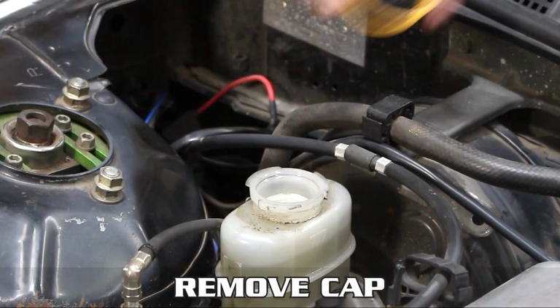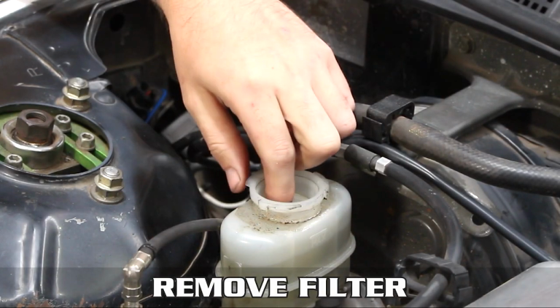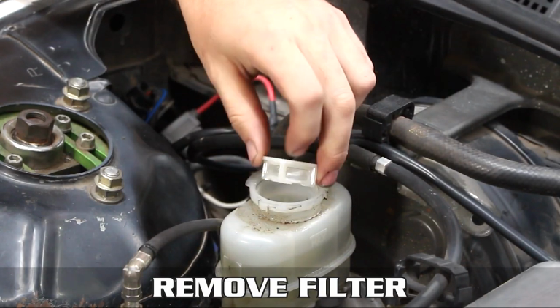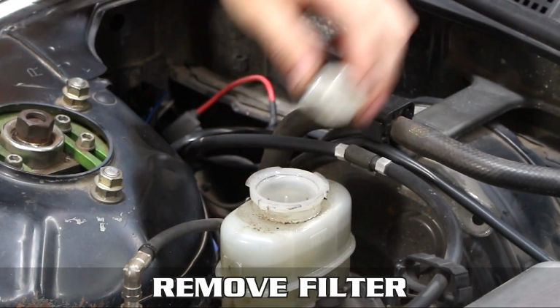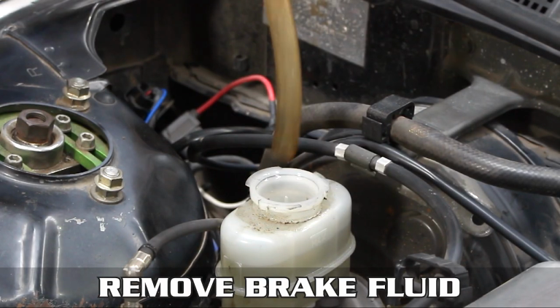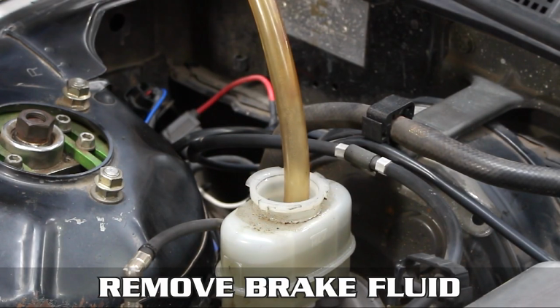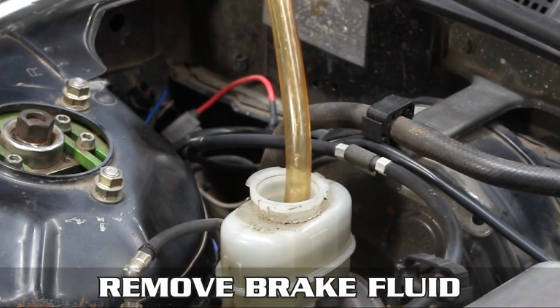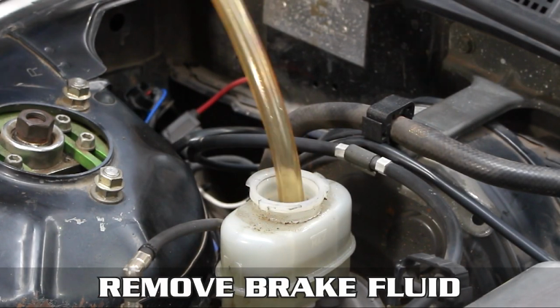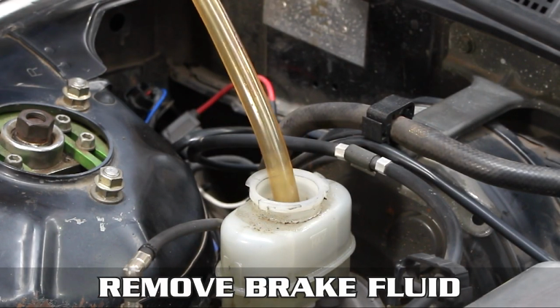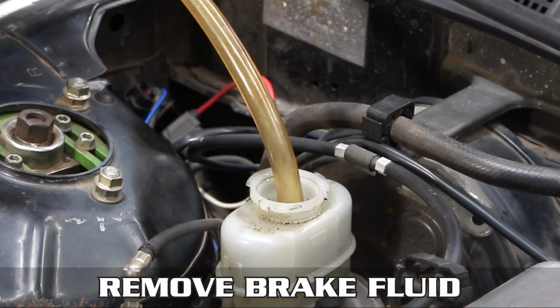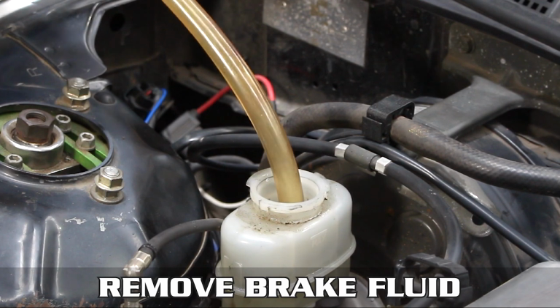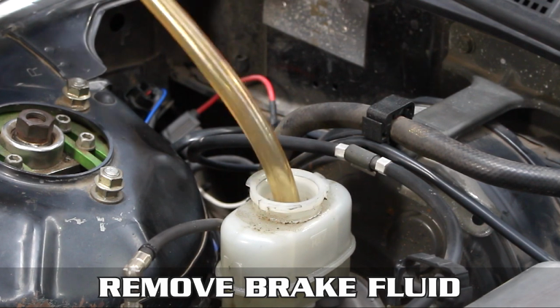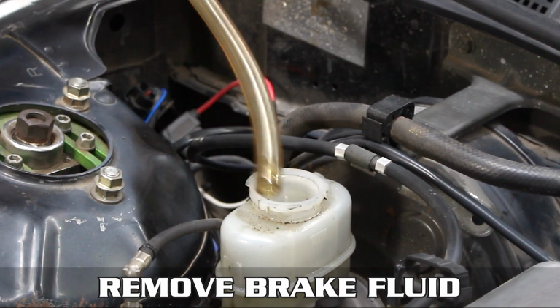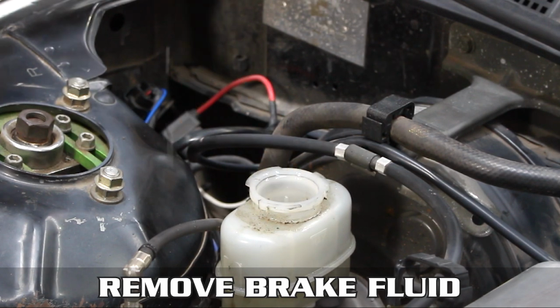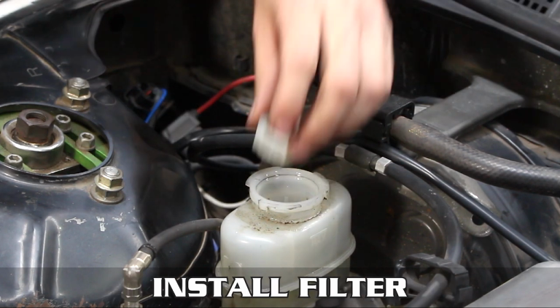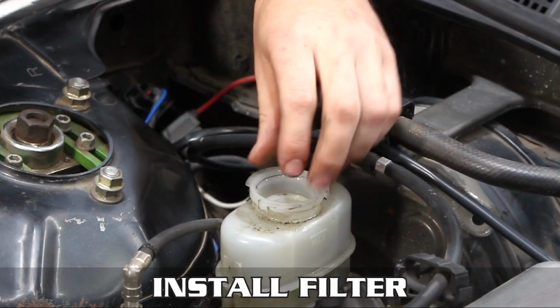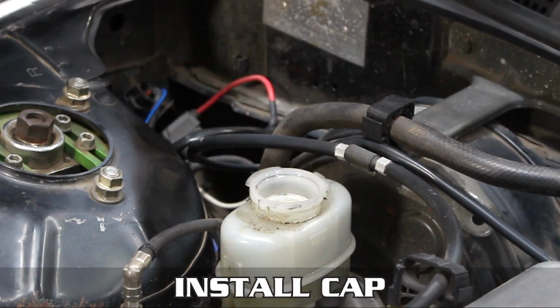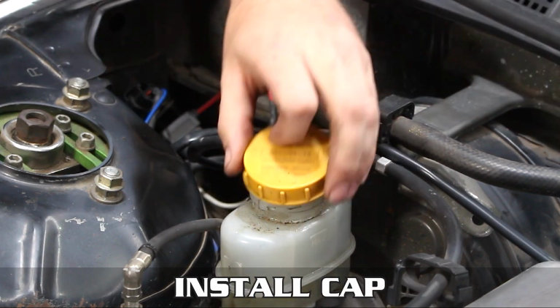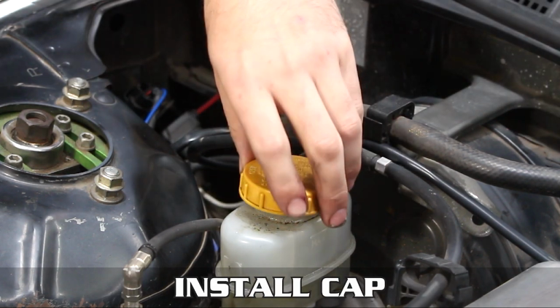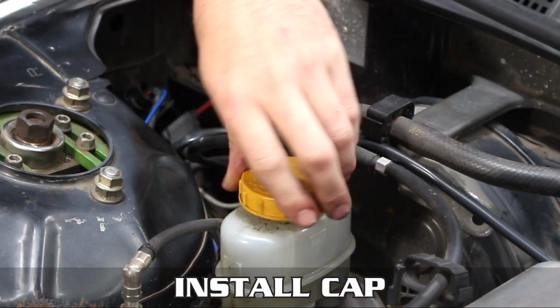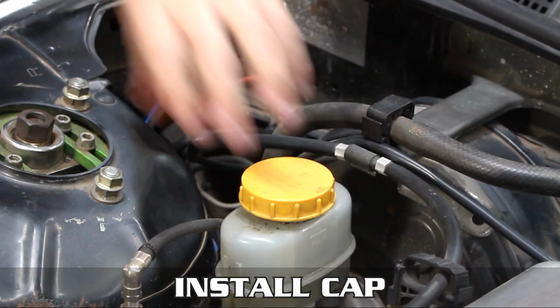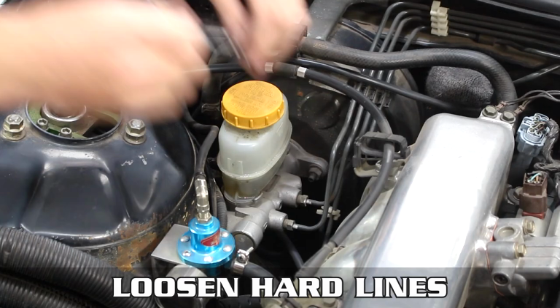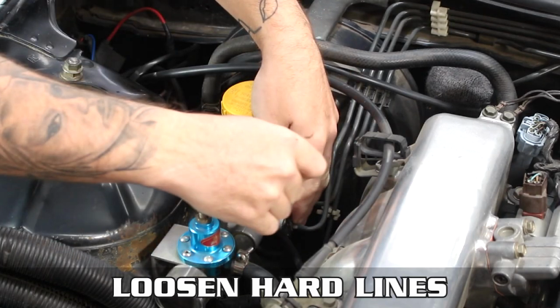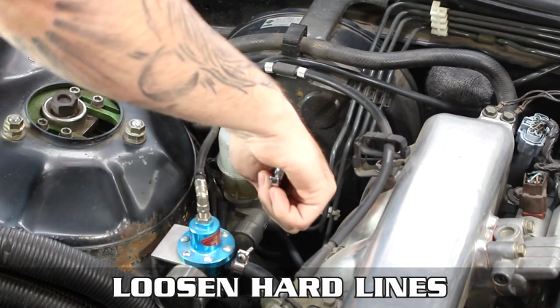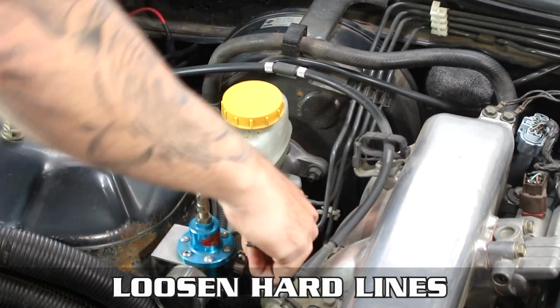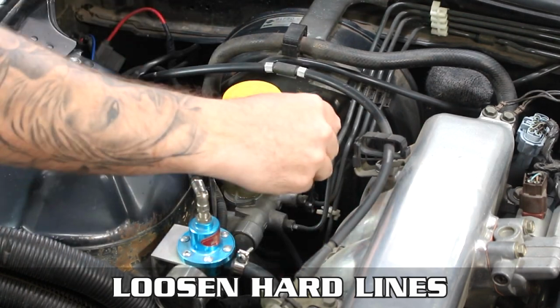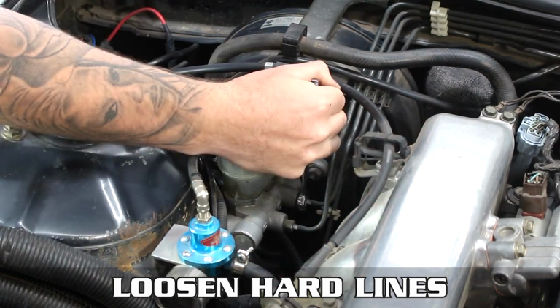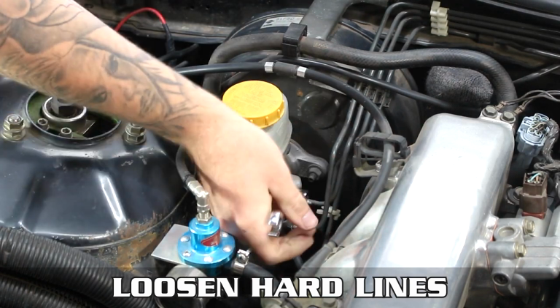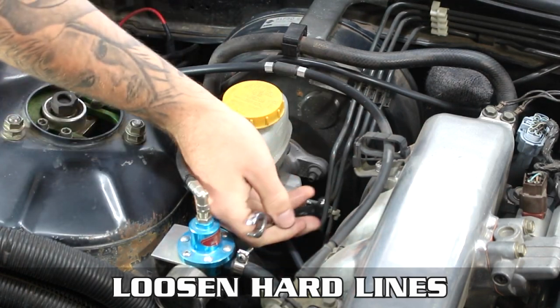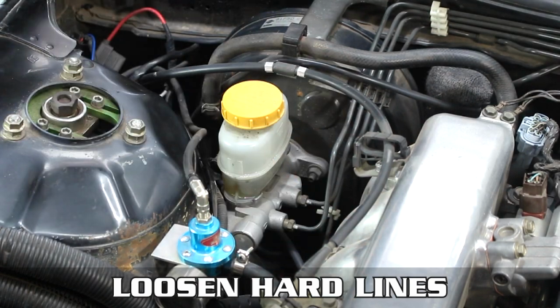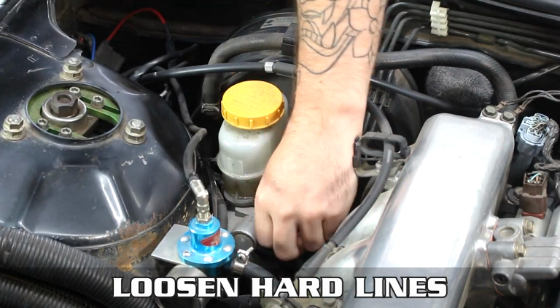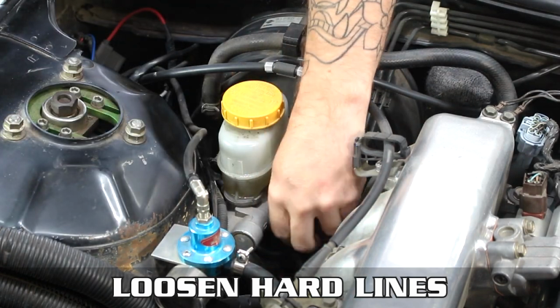To get started, remove the brake reservoir cap and filter, then suck out all the brake fluid by method of choice — in this case Zach just inhaled it. Not recommended. Once the fluid is out, put the cap and filter back on, then loosen these two hard lines and pop them out of the way.